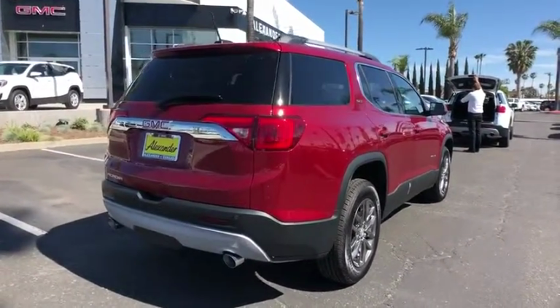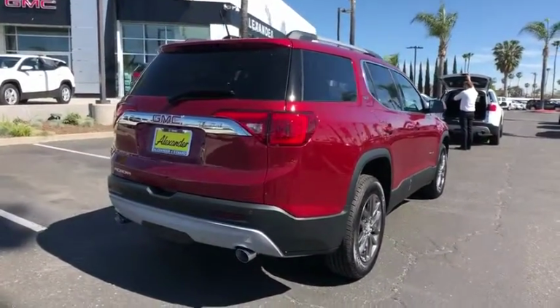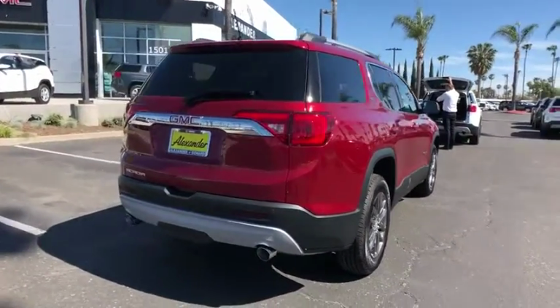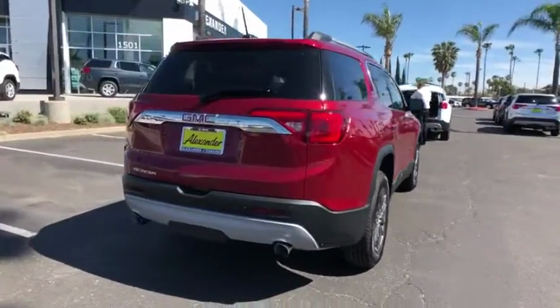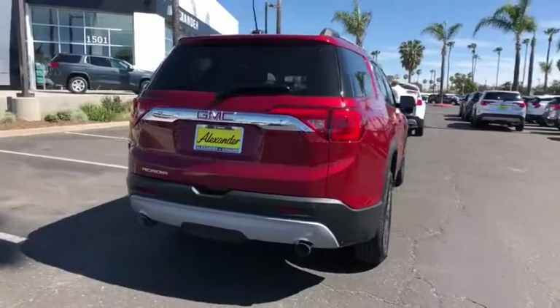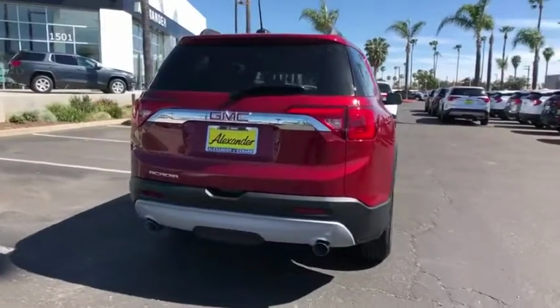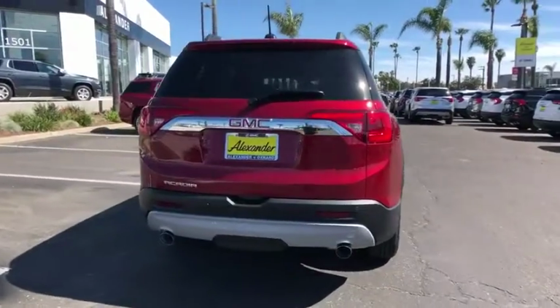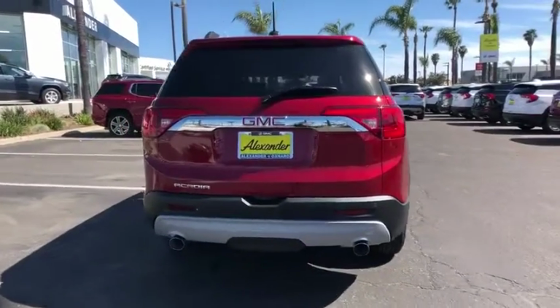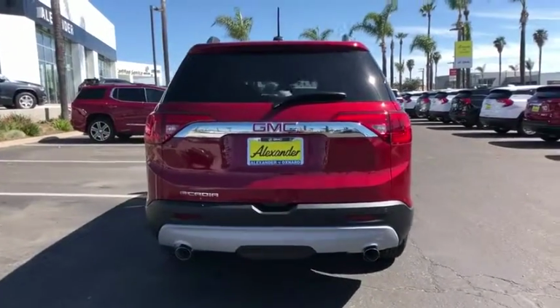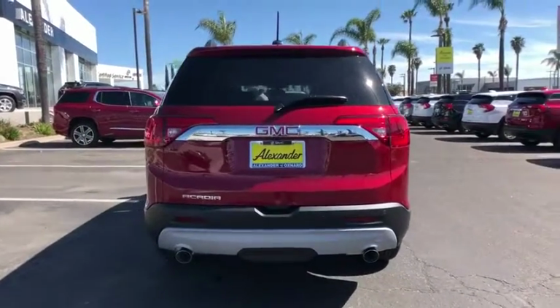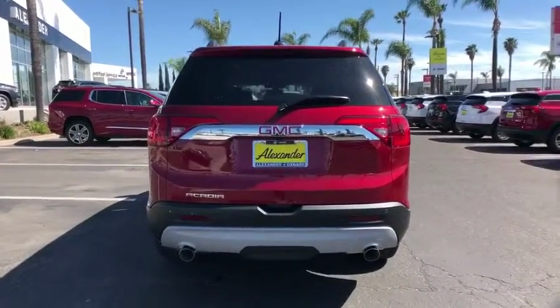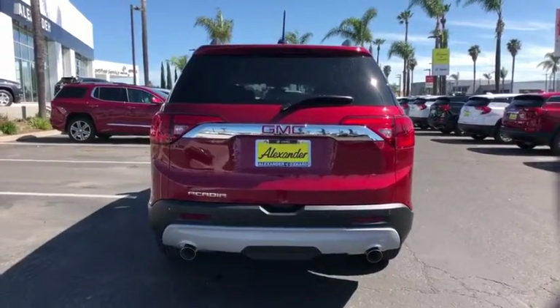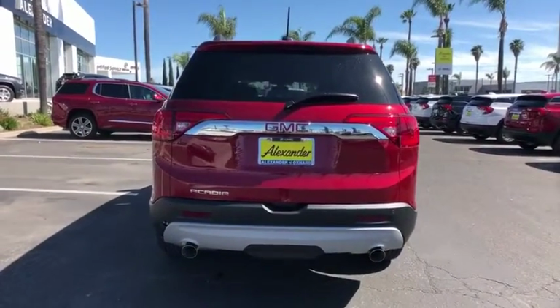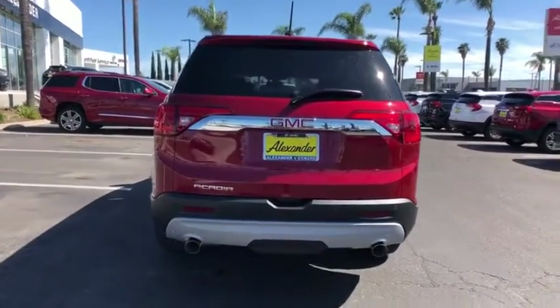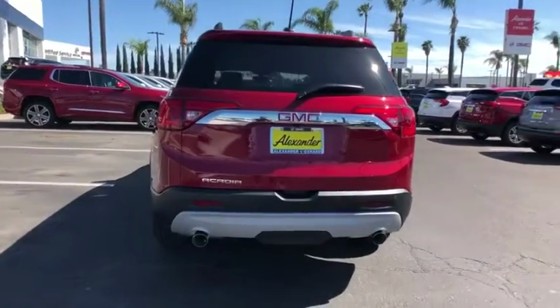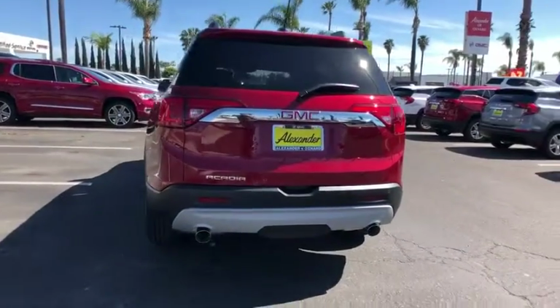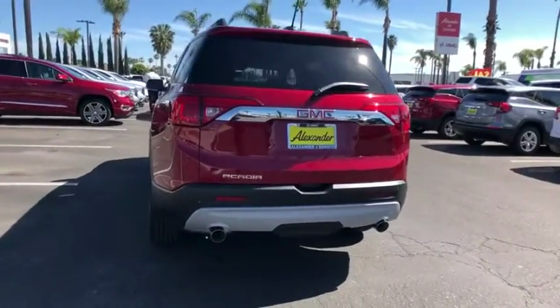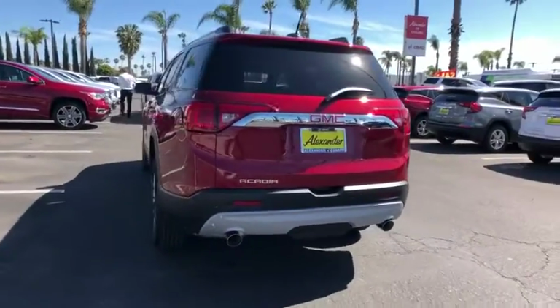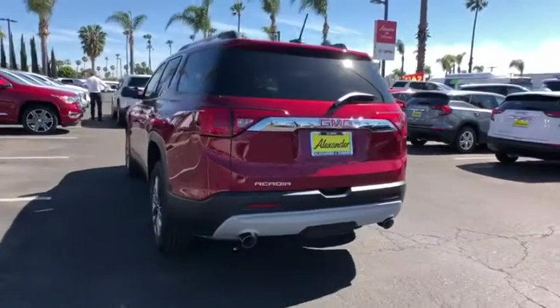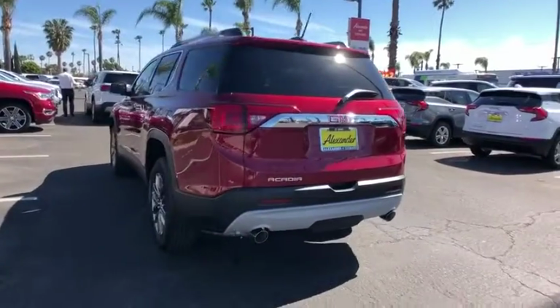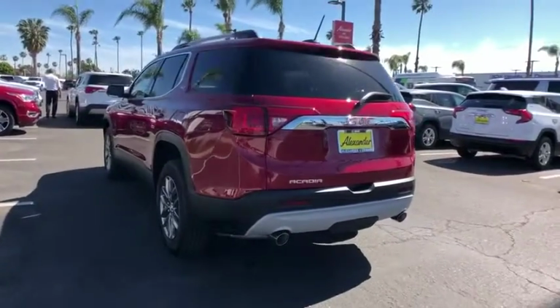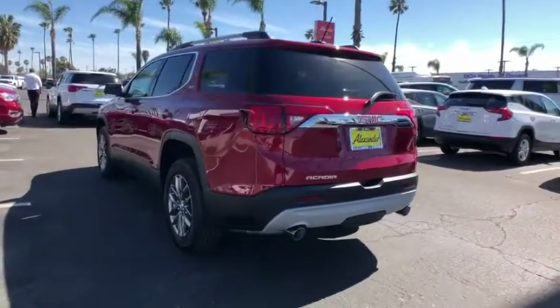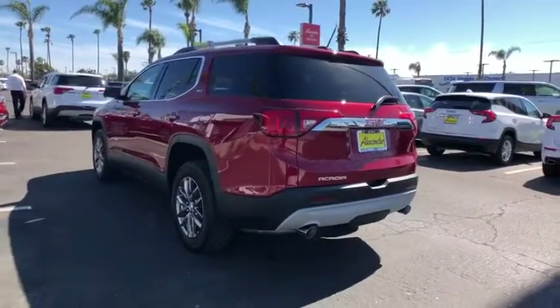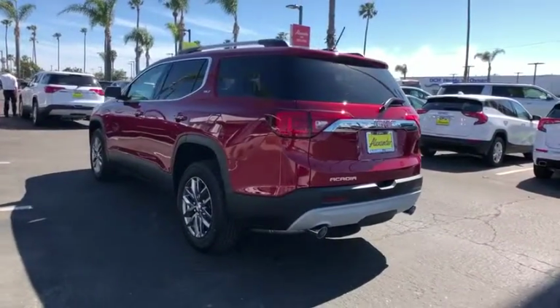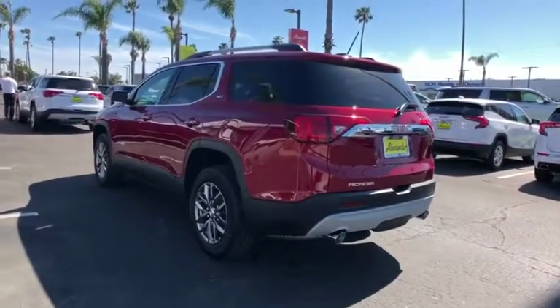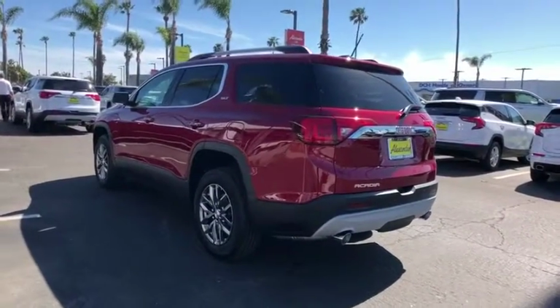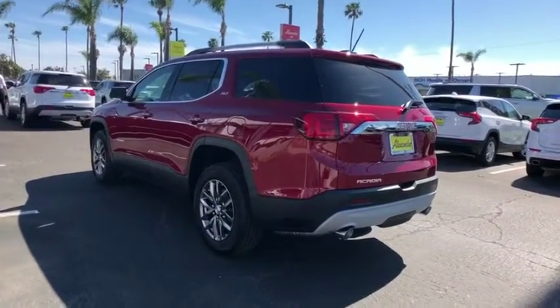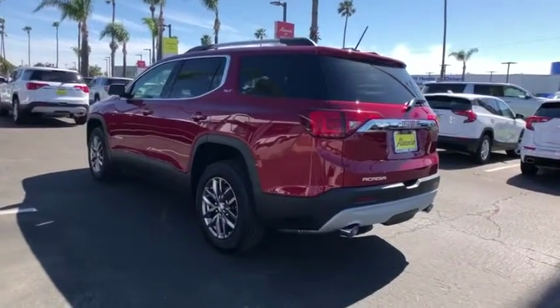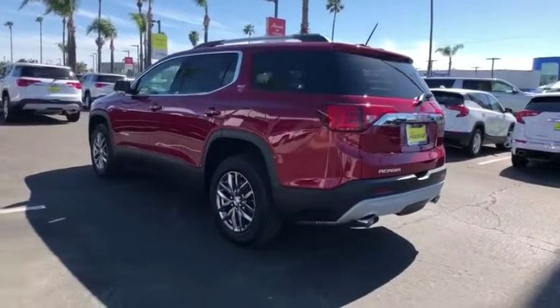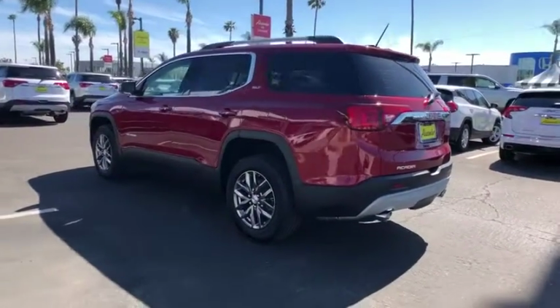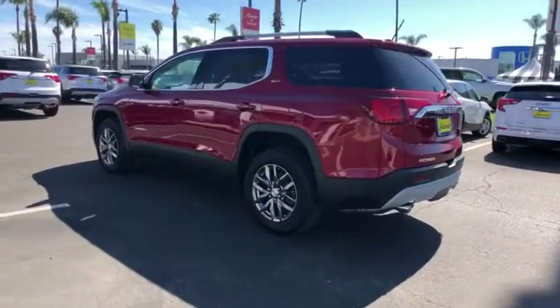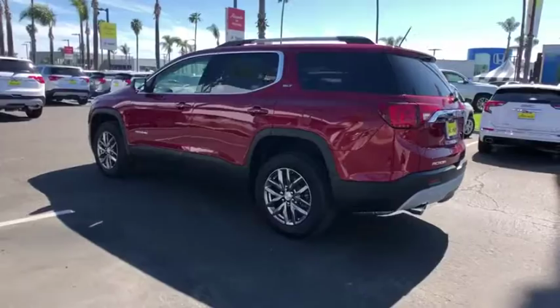This vehicle has less than 100 miles. Here are some of this vehicle's great options: traction control, Bose sound system, power liftgate, power passenger seat, dual airbags, alloy wheels.